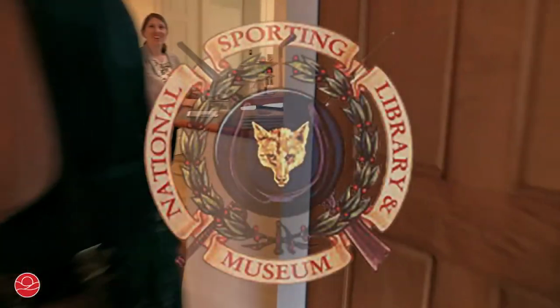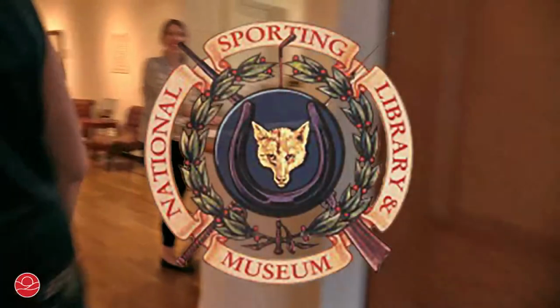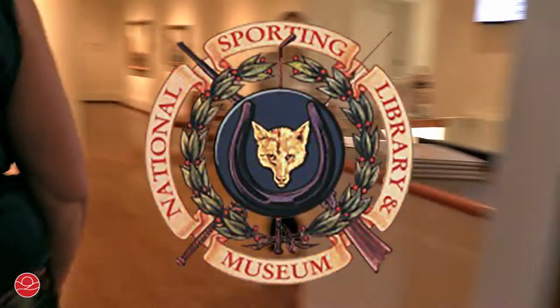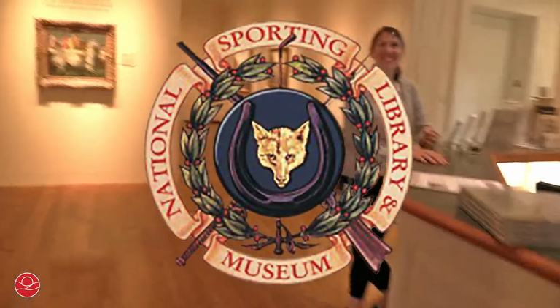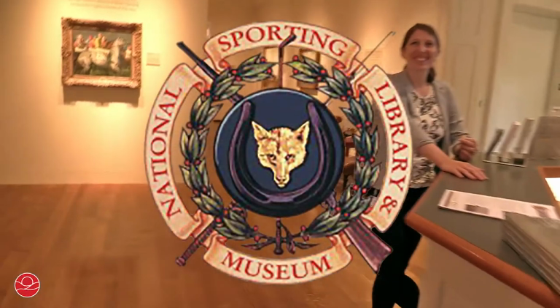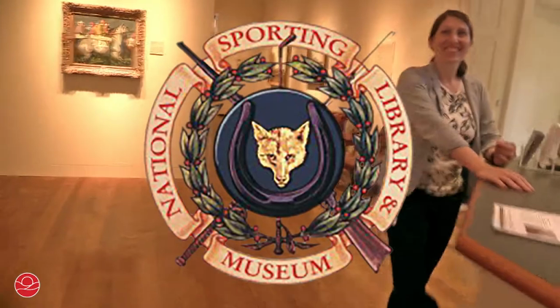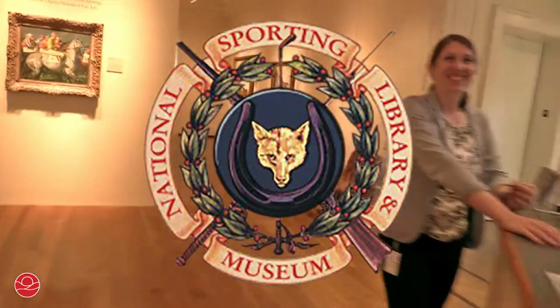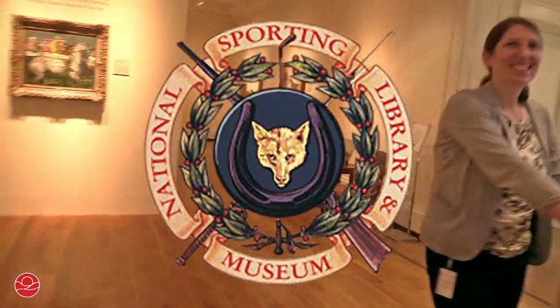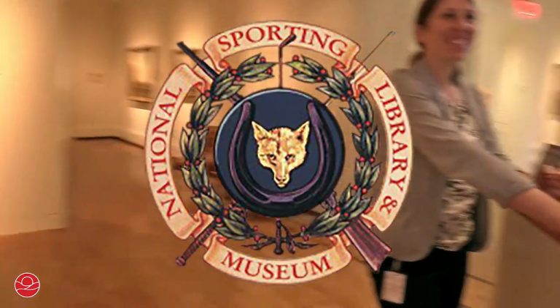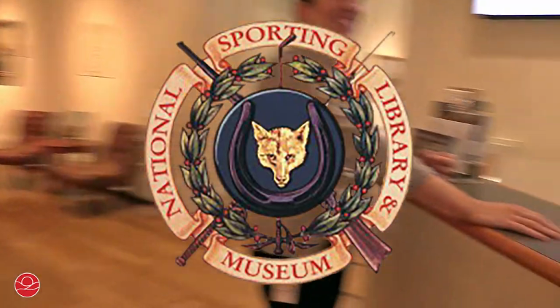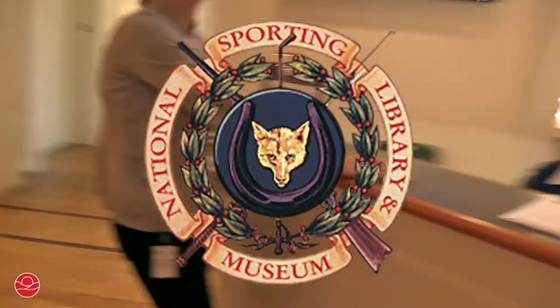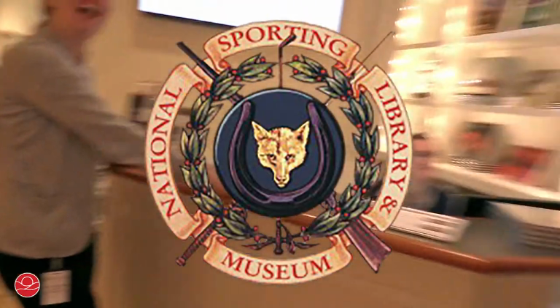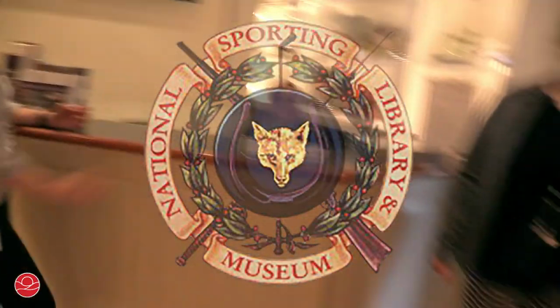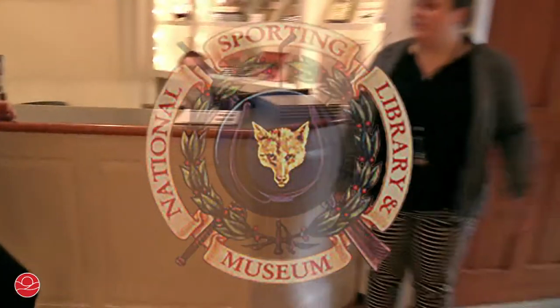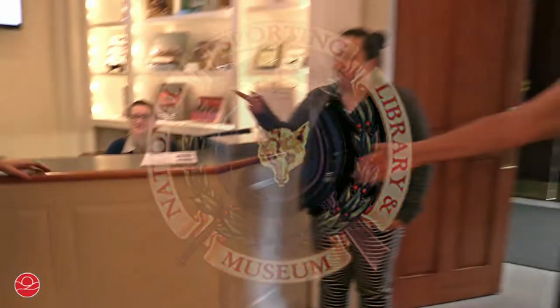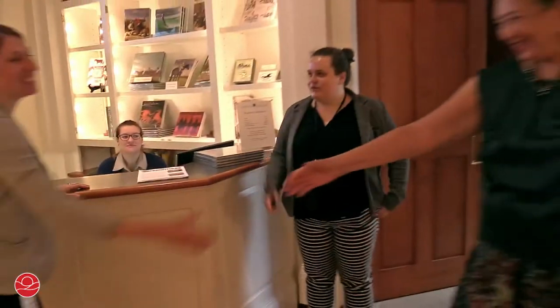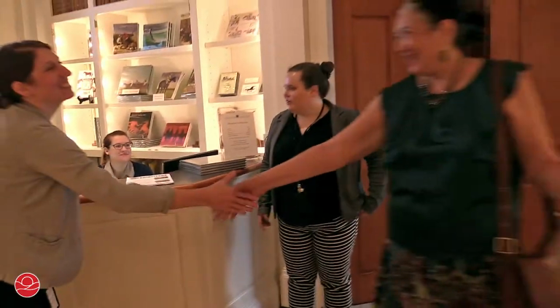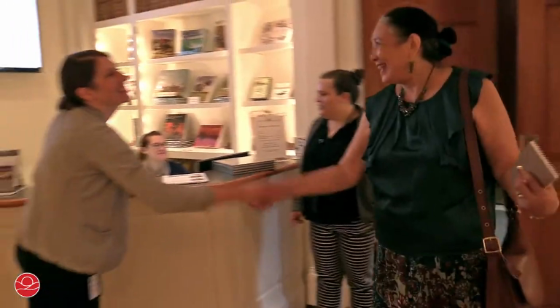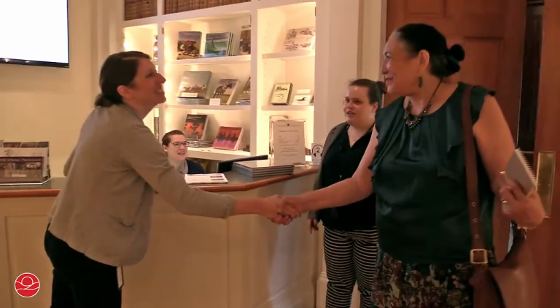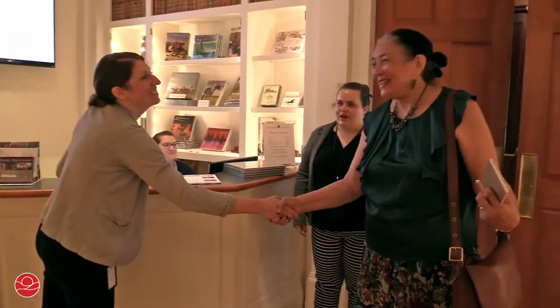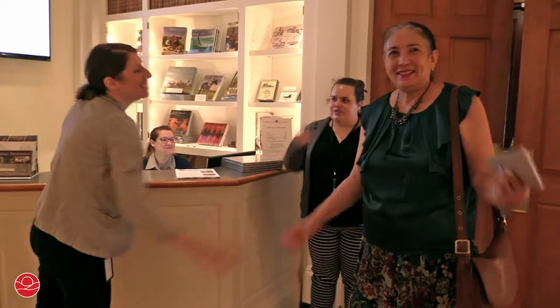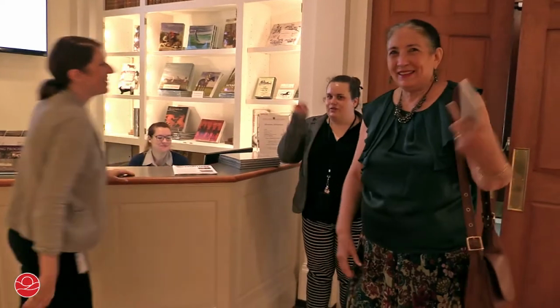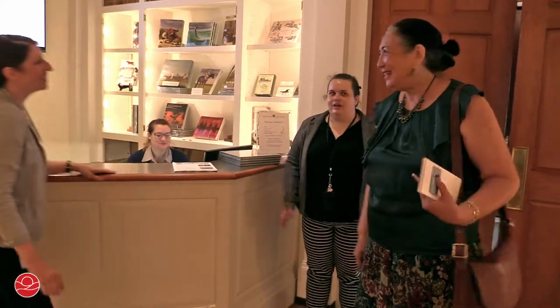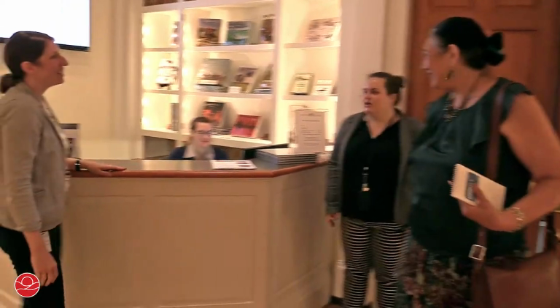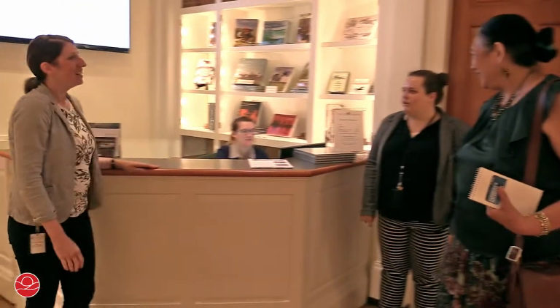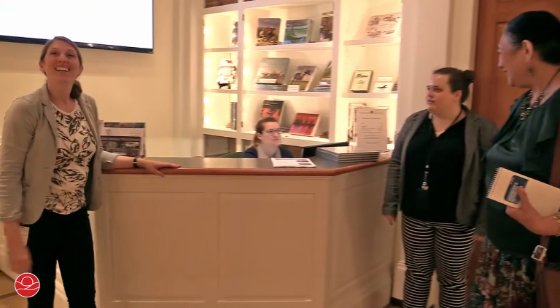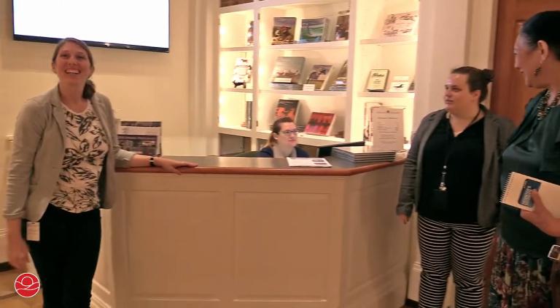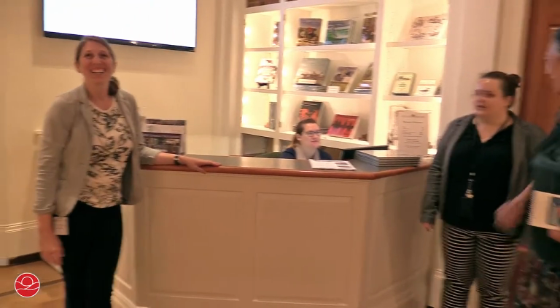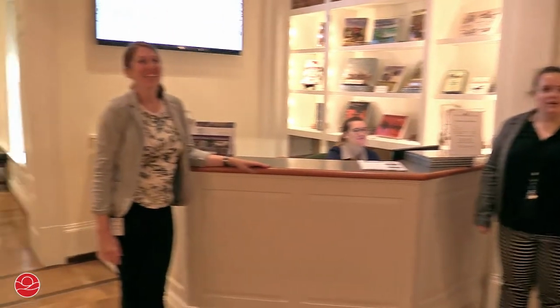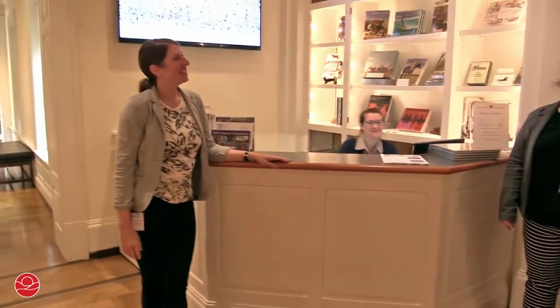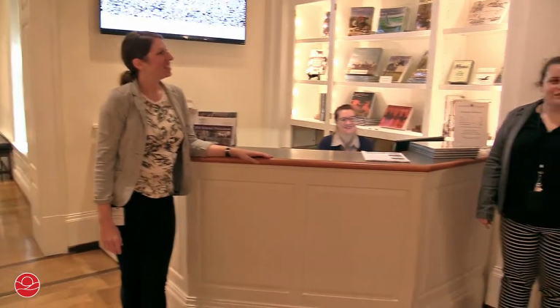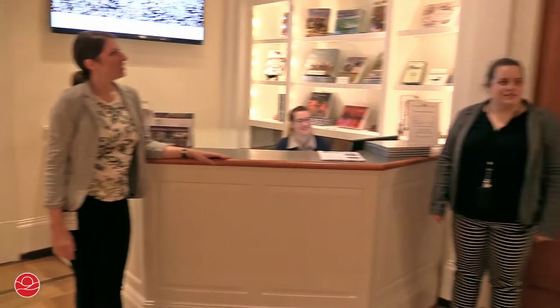How are you folks? Hi! Hey, Frances. Great to meet you. Nice to meet you. I'm just going to walk around and then we'll do rare books and stuff.